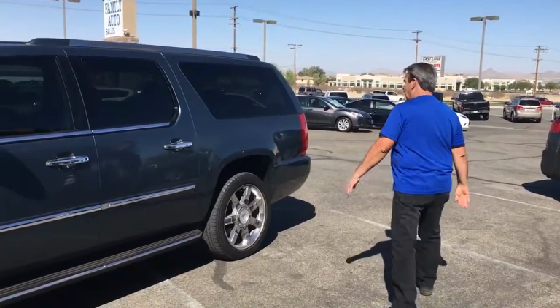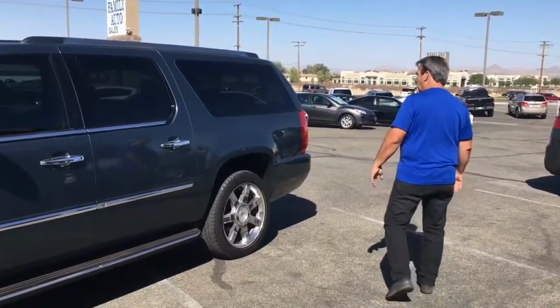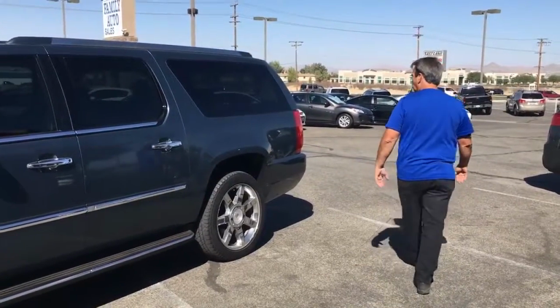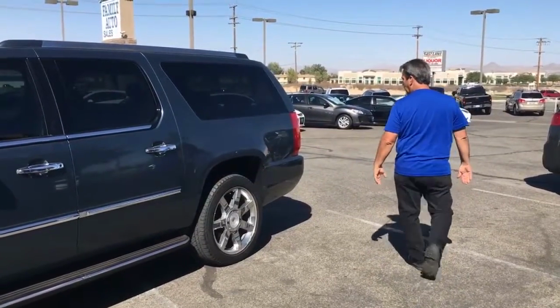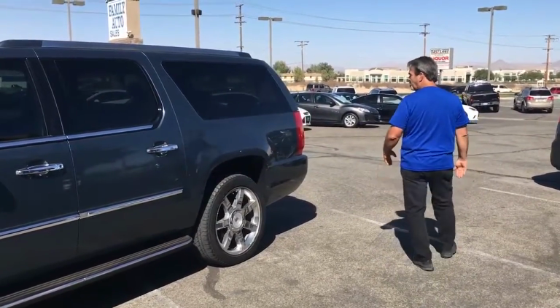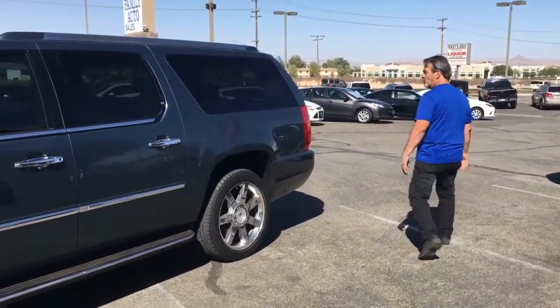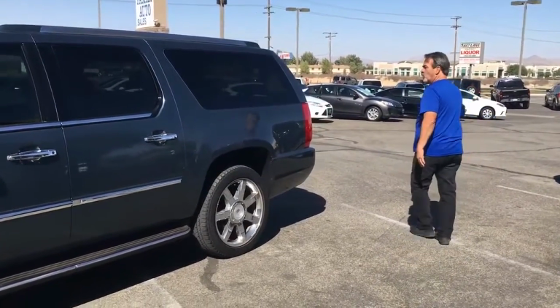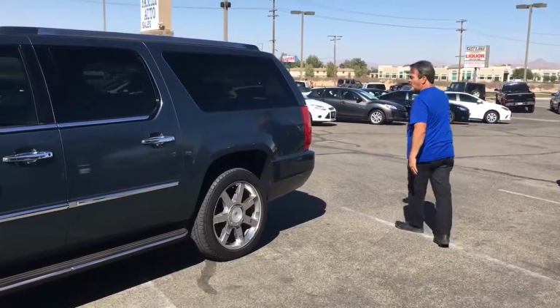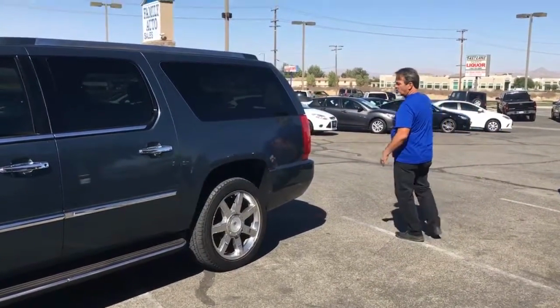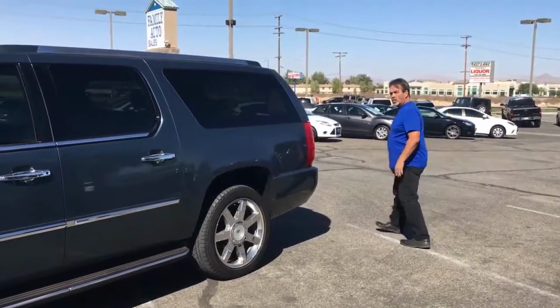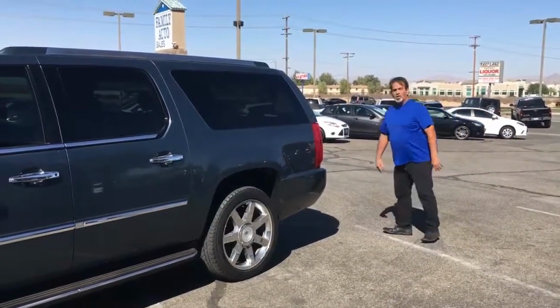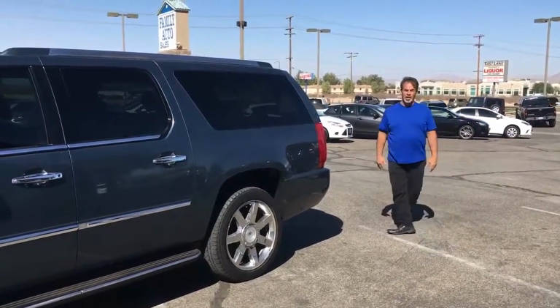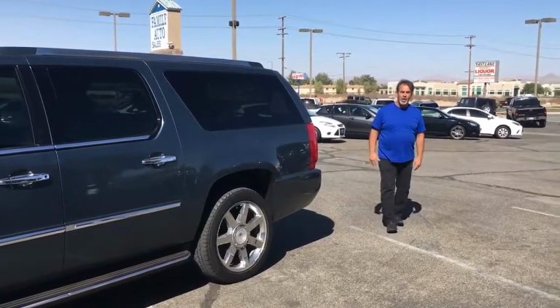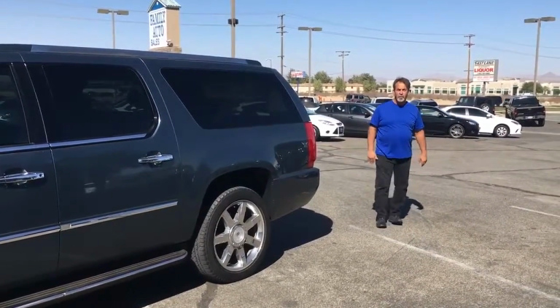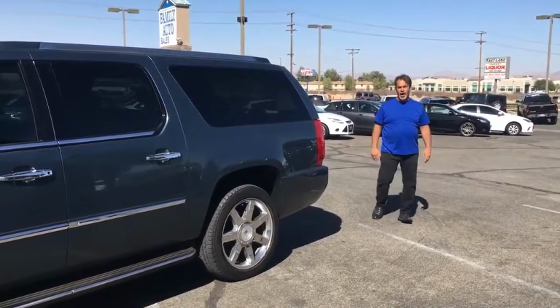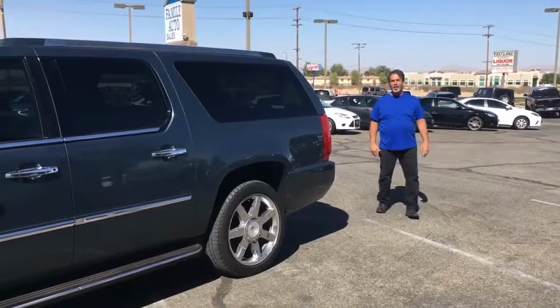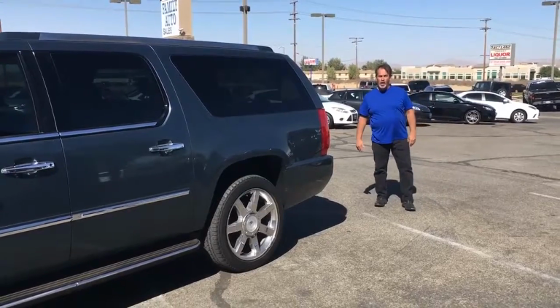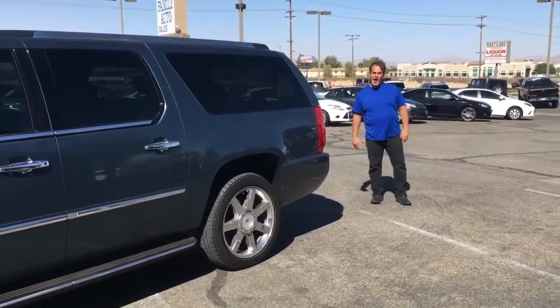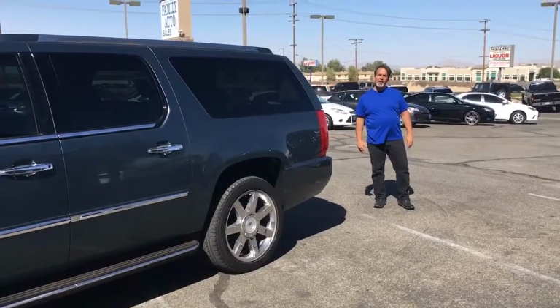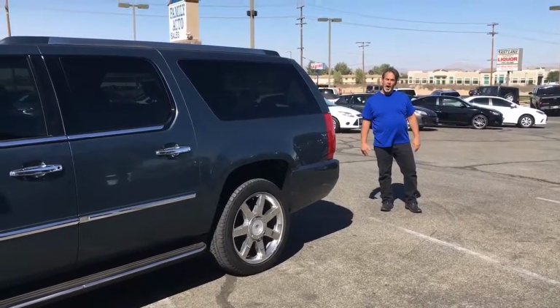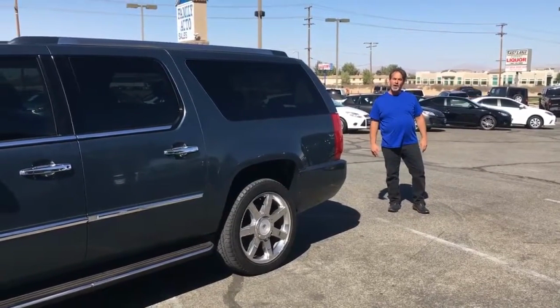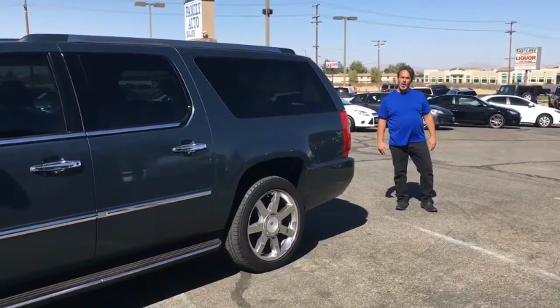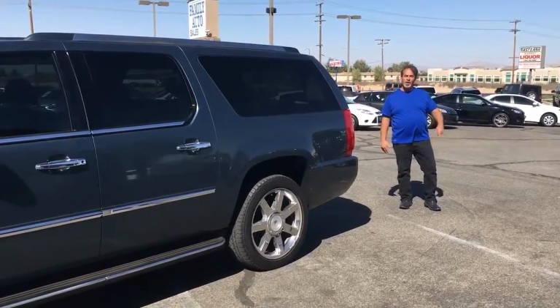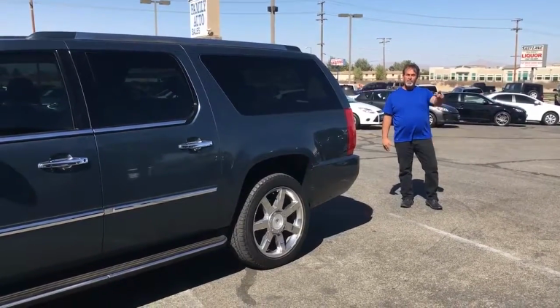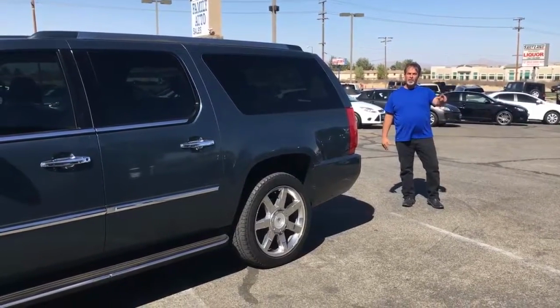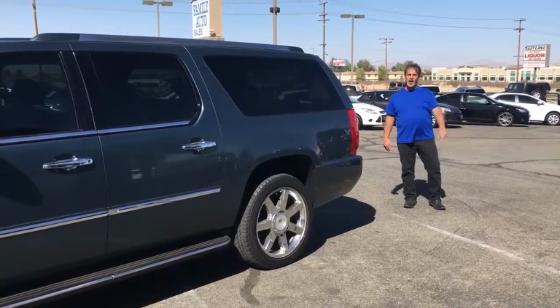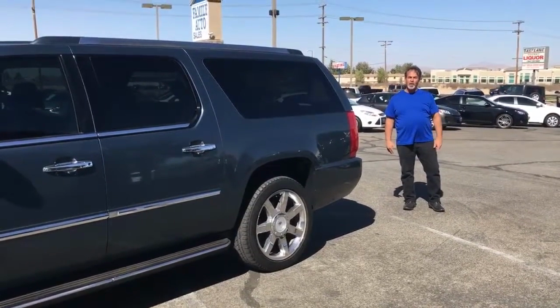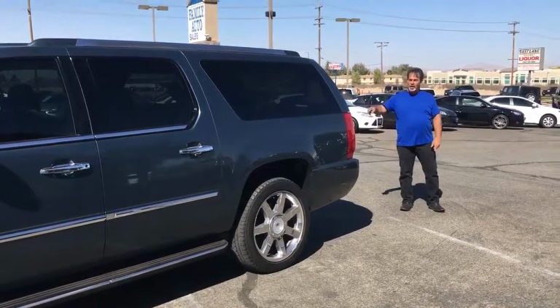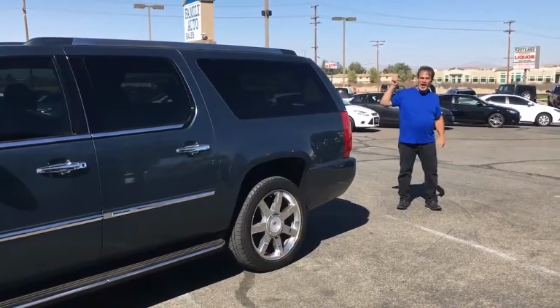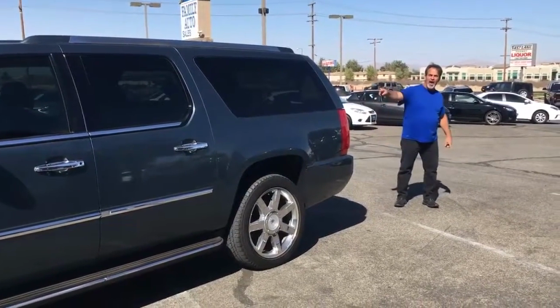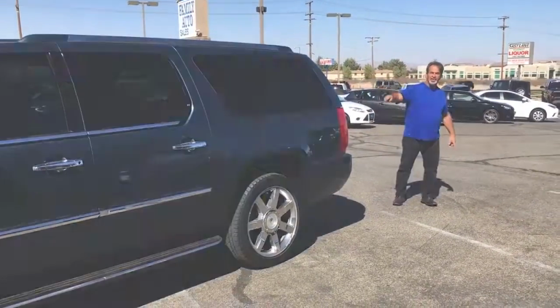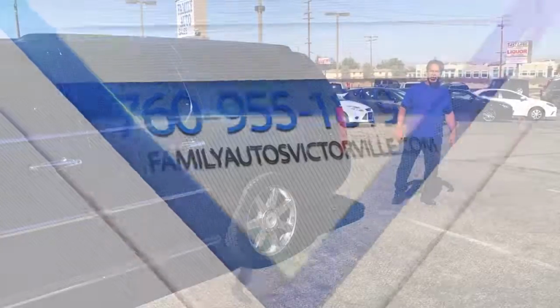Family Auto has been here for almost 20 years. We're located at 14915 Longdale Road, Victorville, California. Now that's a deal.